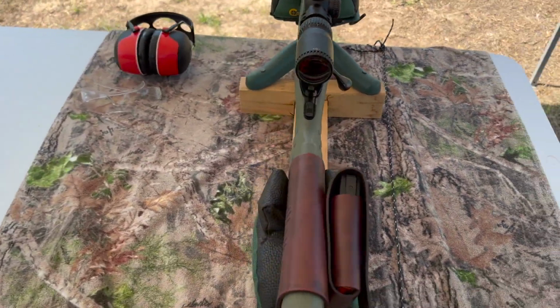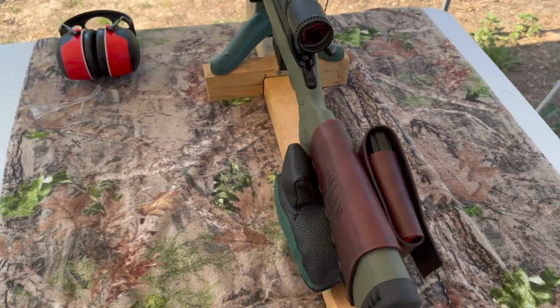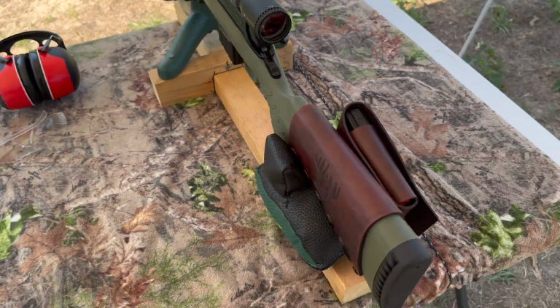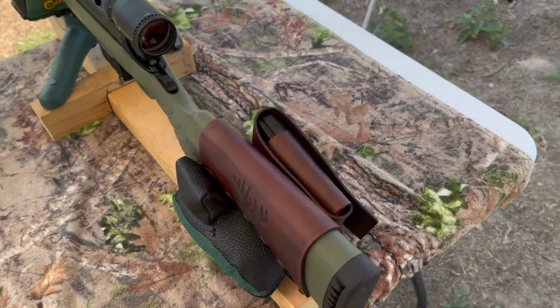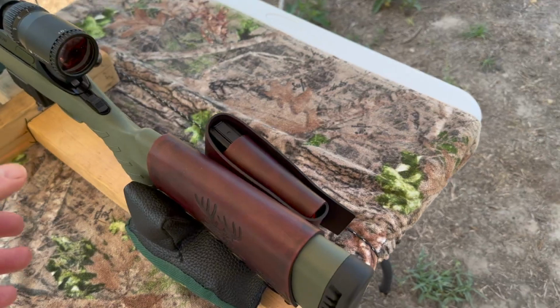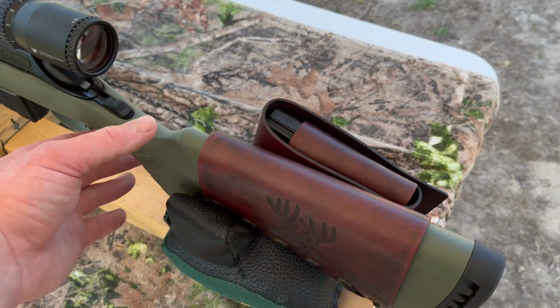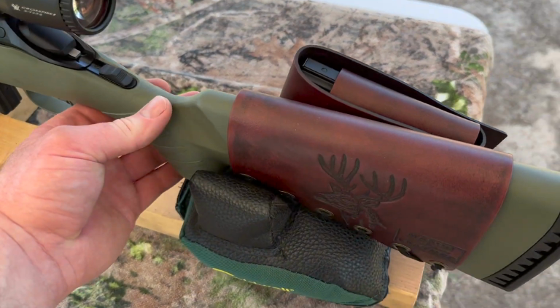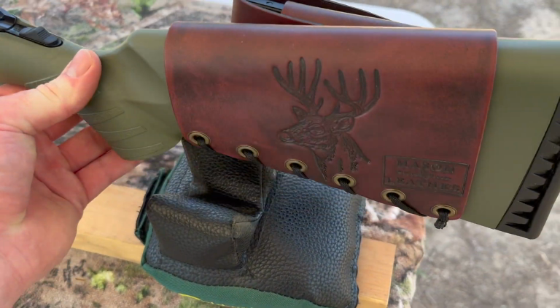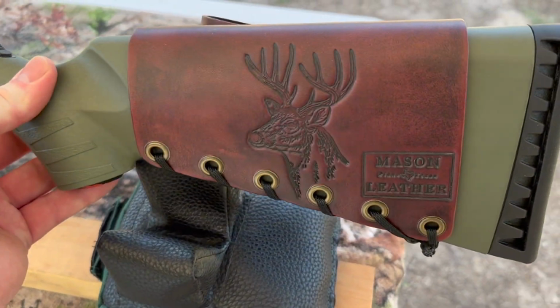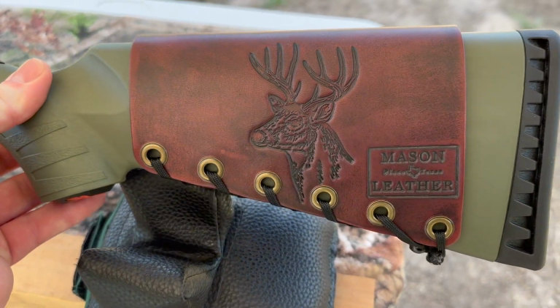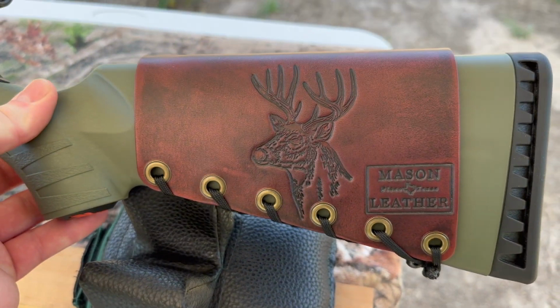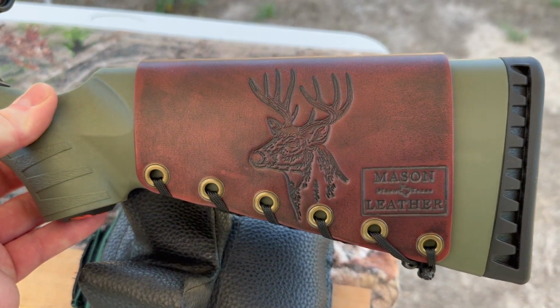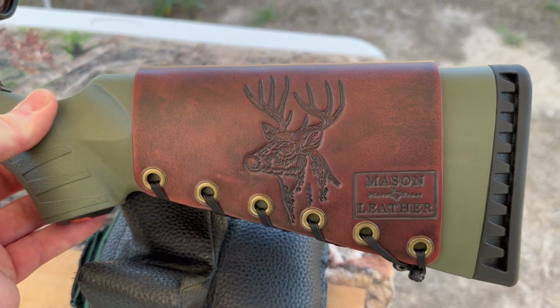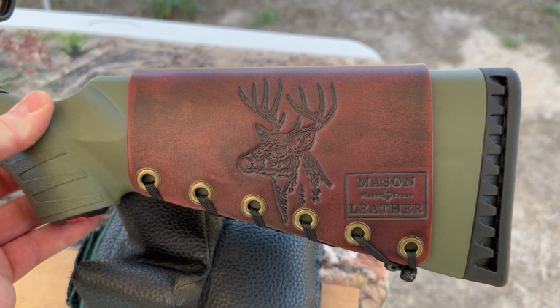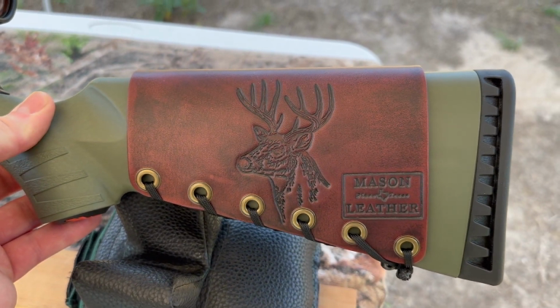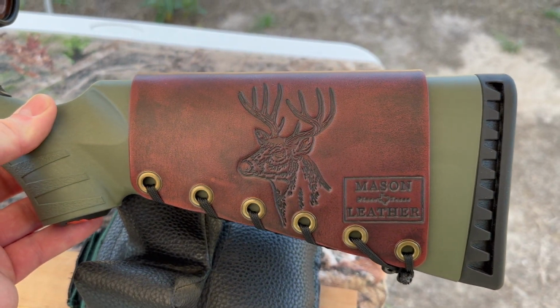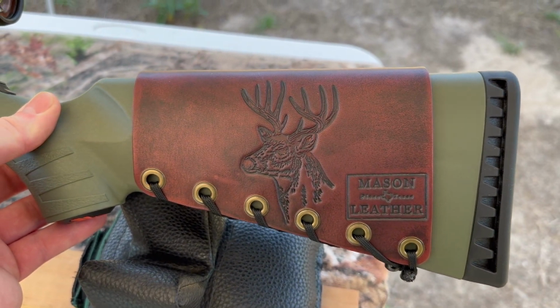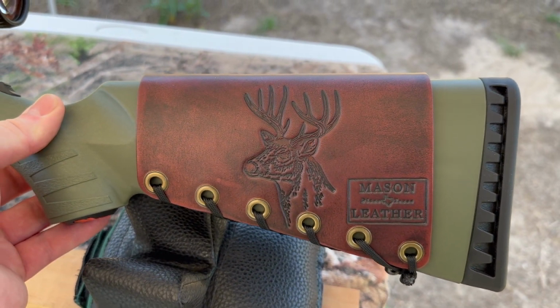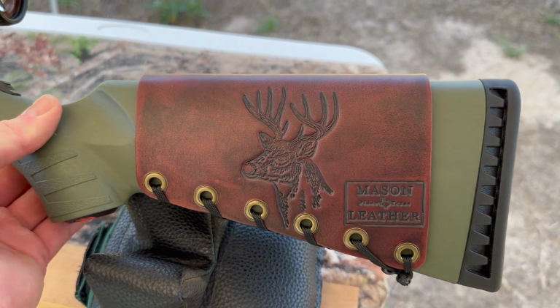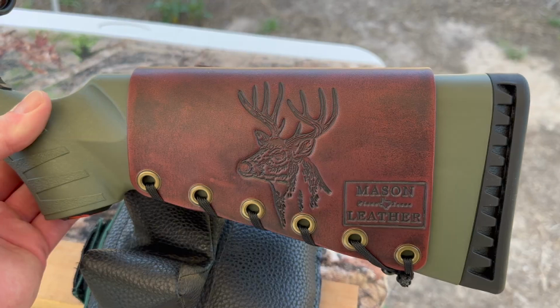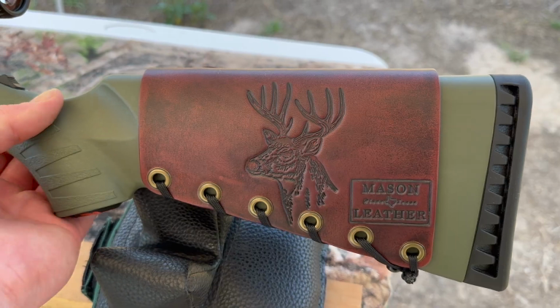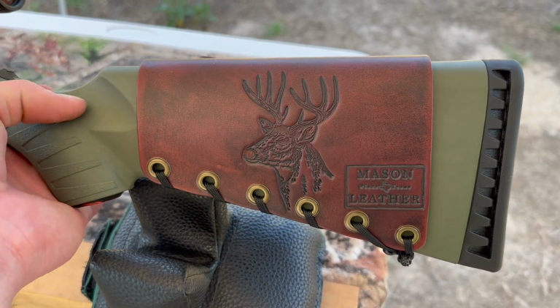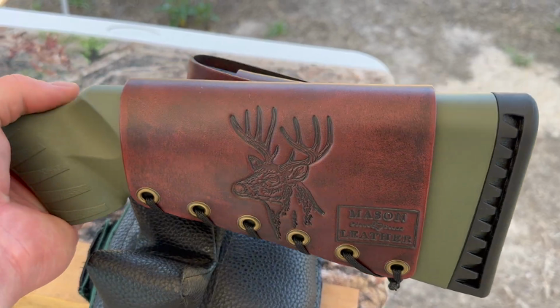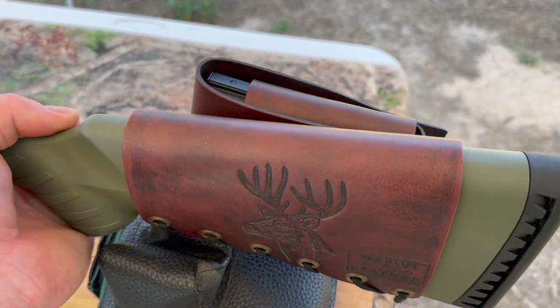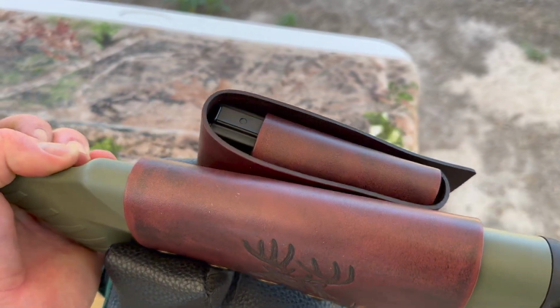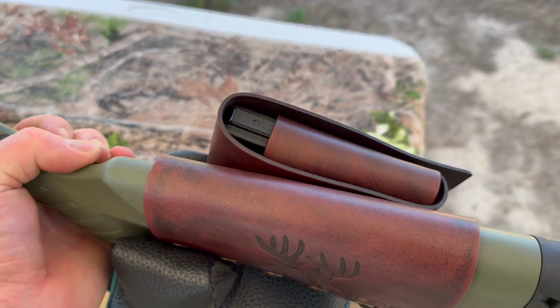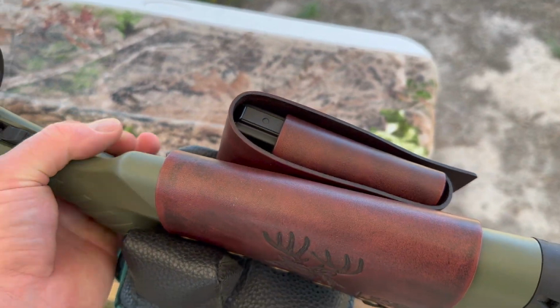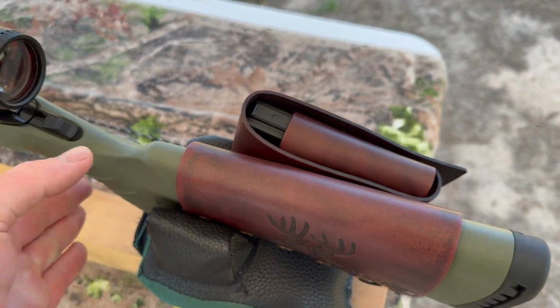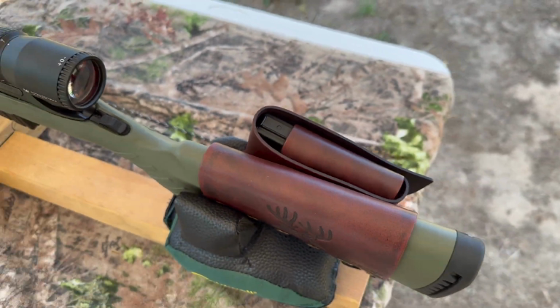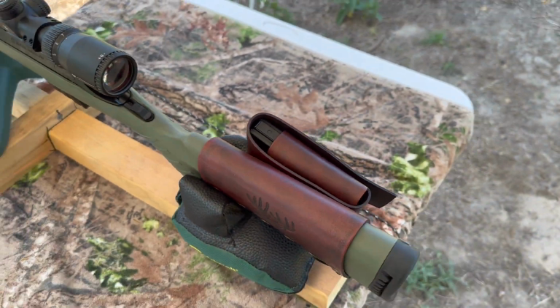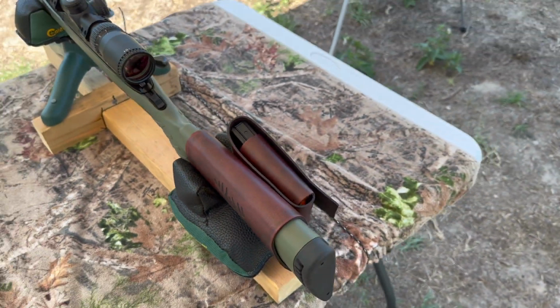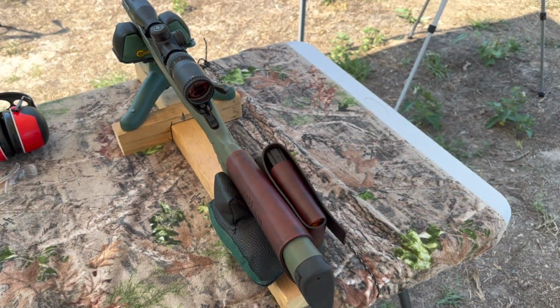Coming around to the other side, I've got my whitetail deer design on this one. Check out my website, masonleather.com. I would absolutely love to make you one. I'll link it in the description and in the pinned comment.